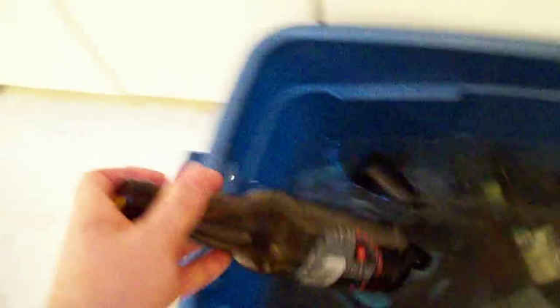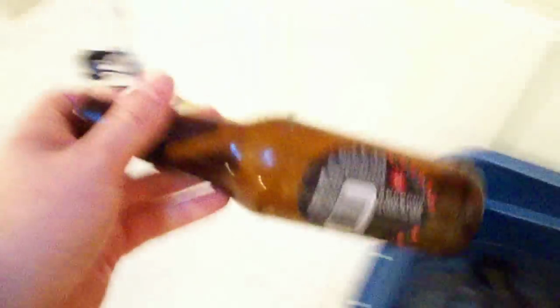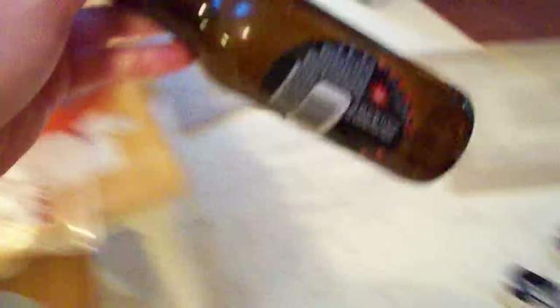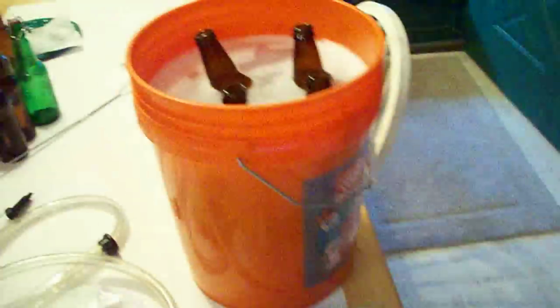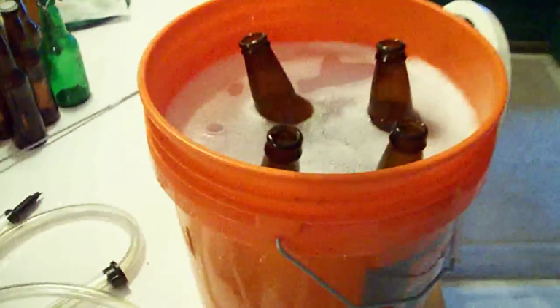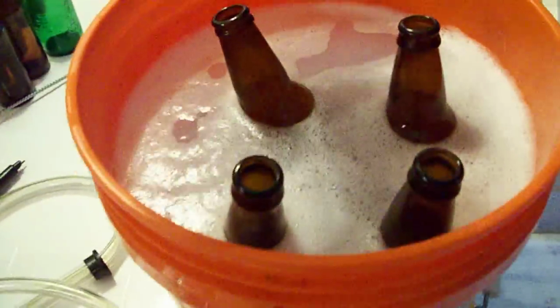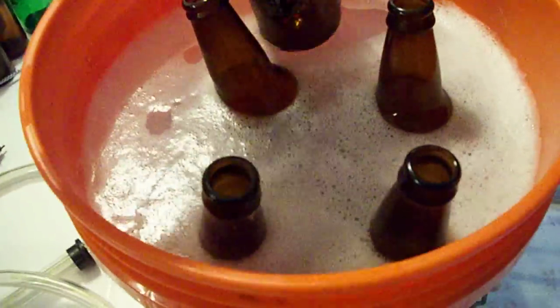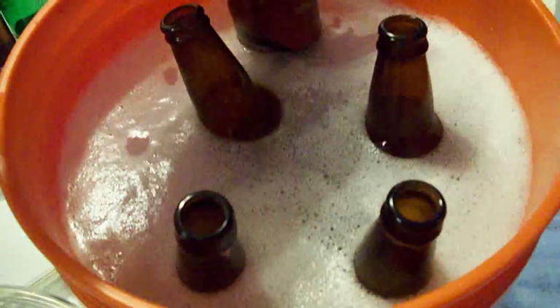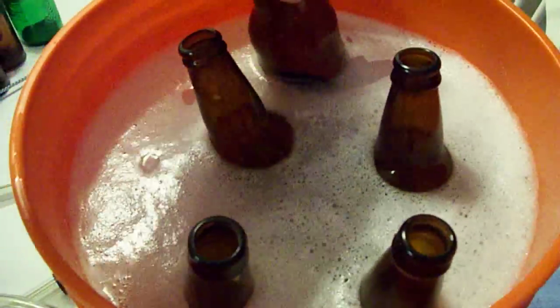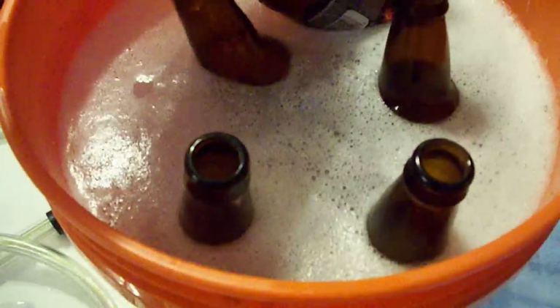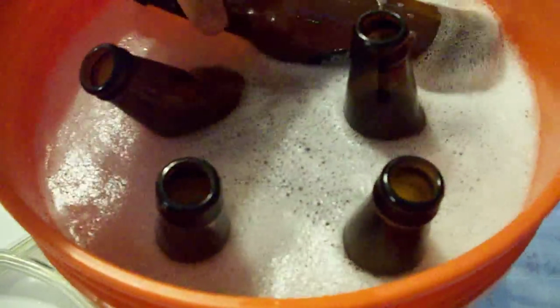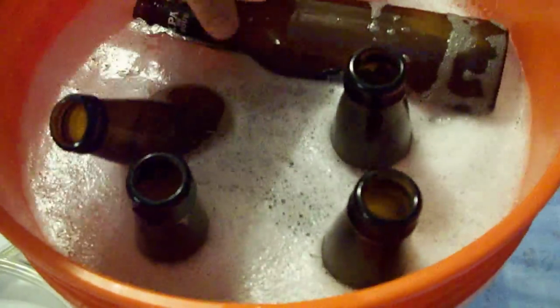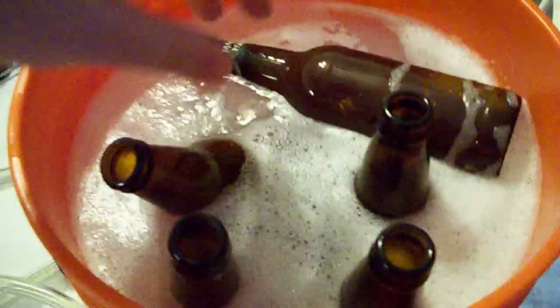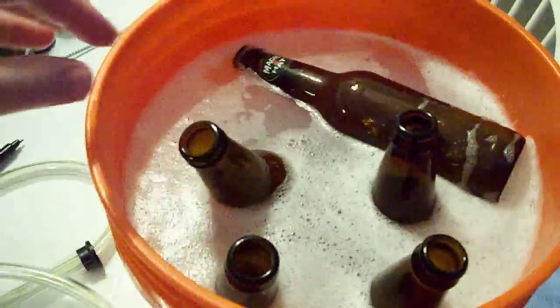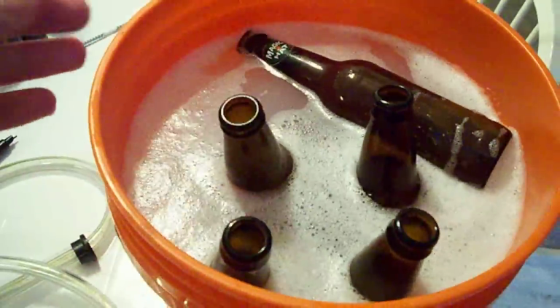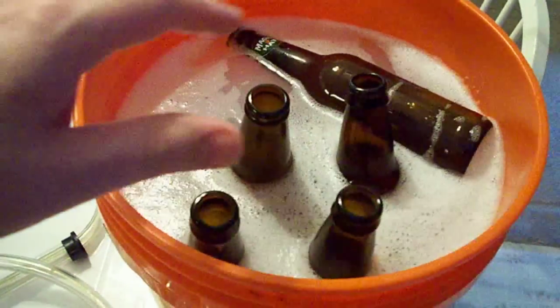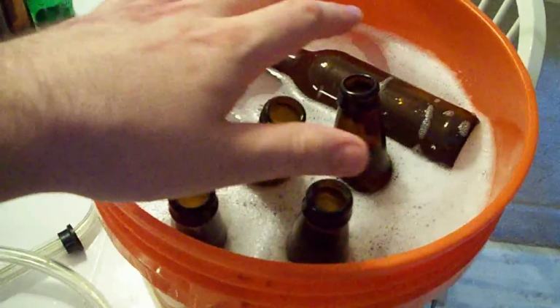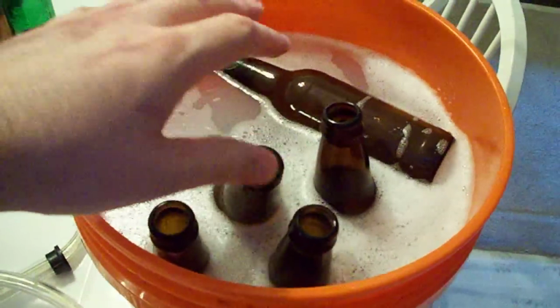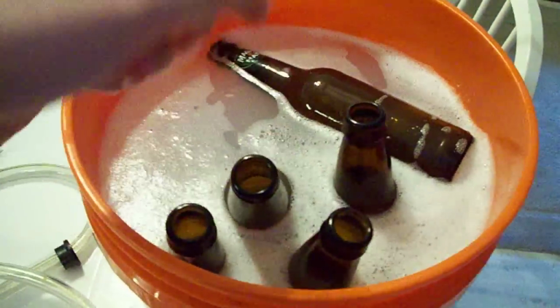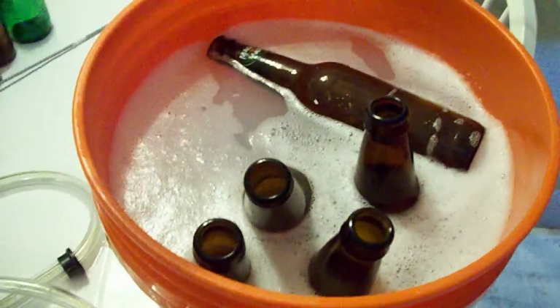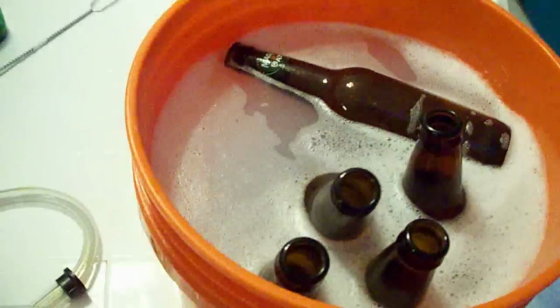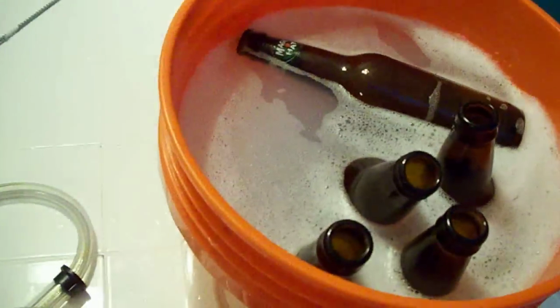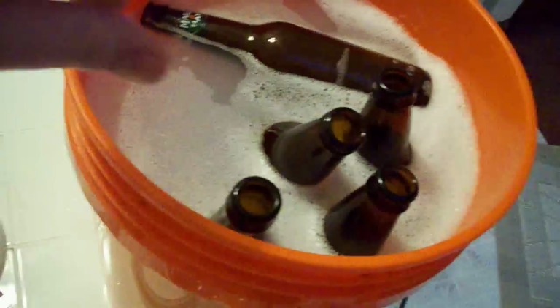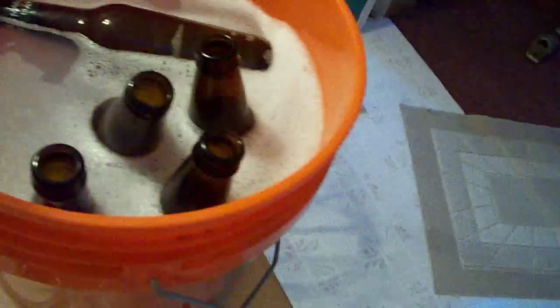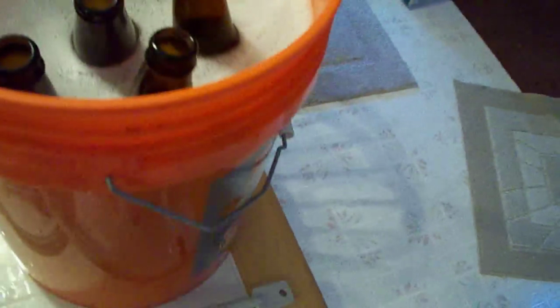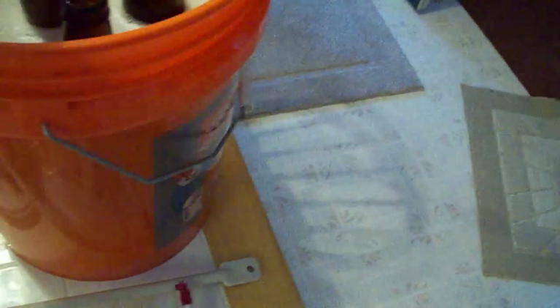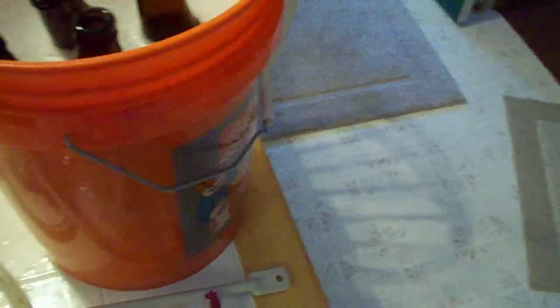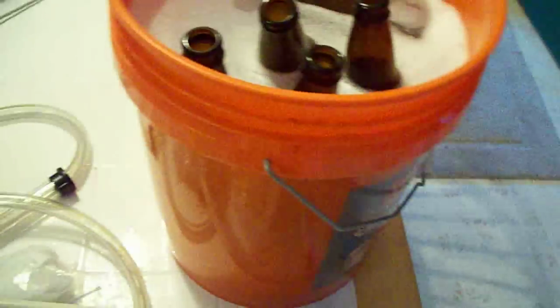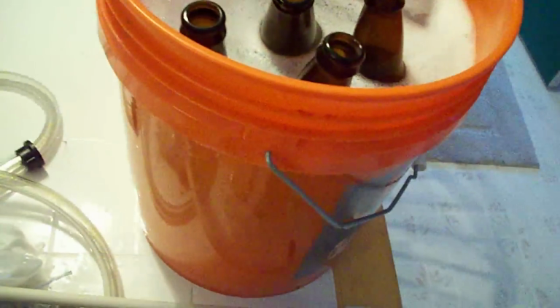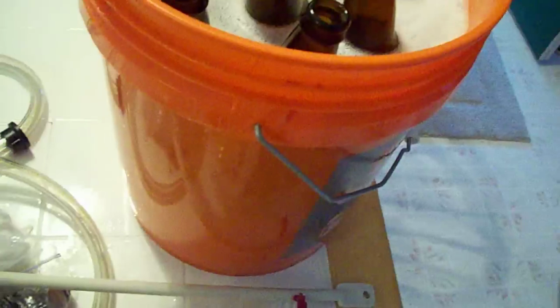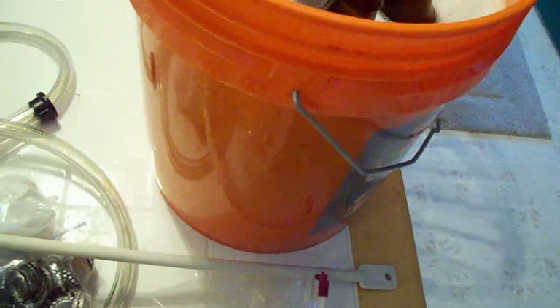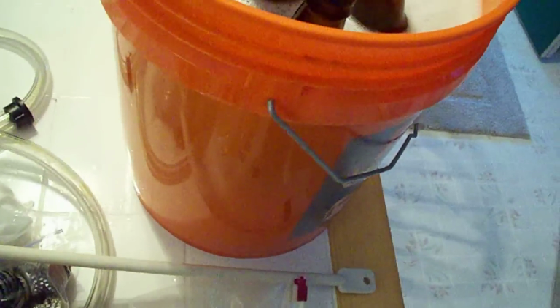Then I just take them and dunk them in my Starzan that I have in a bucket, let them soak for a minute, take them out, and dump them out. Don't actually rinse them, because these are all no-rinse products.